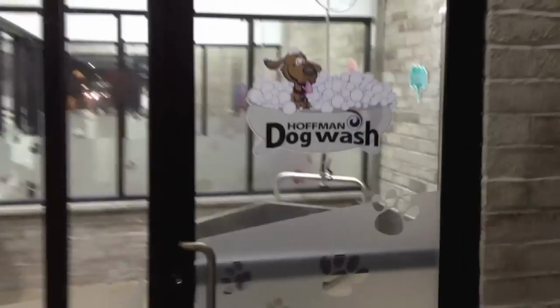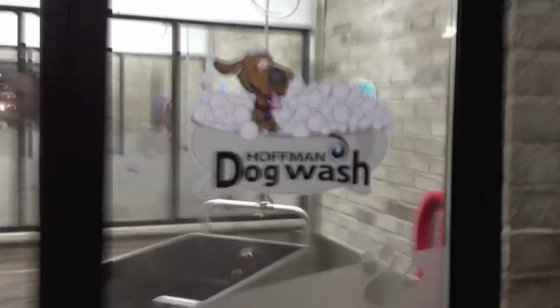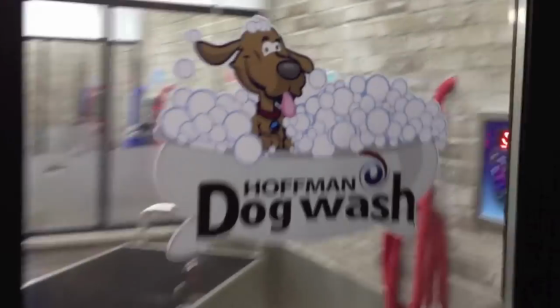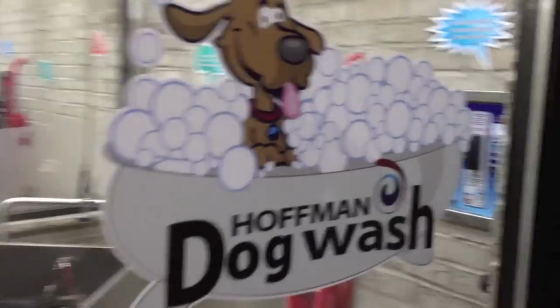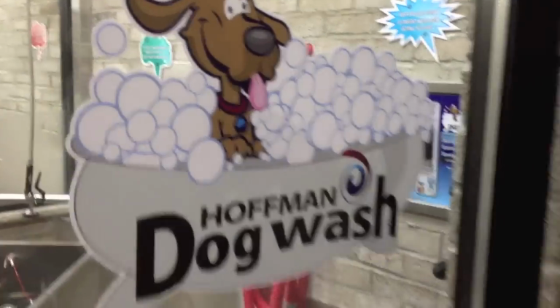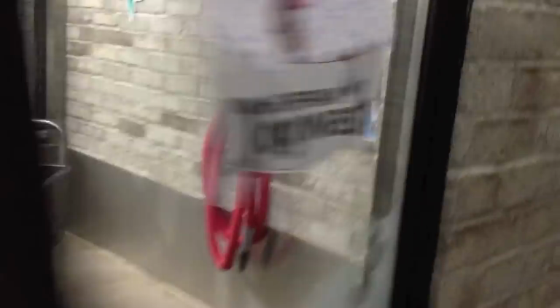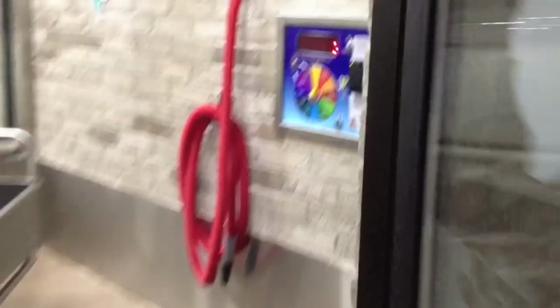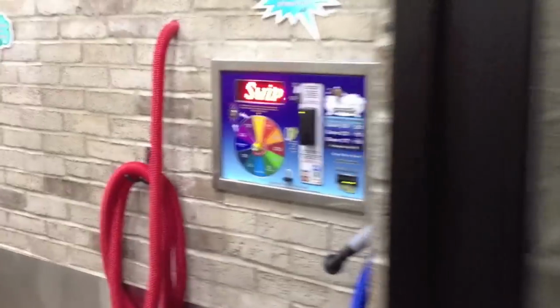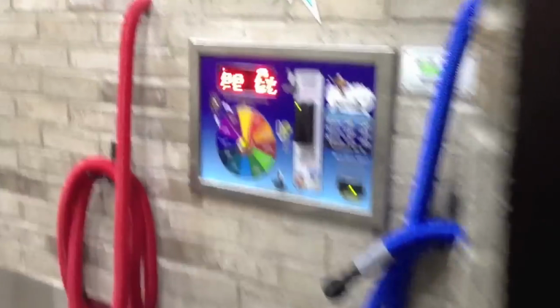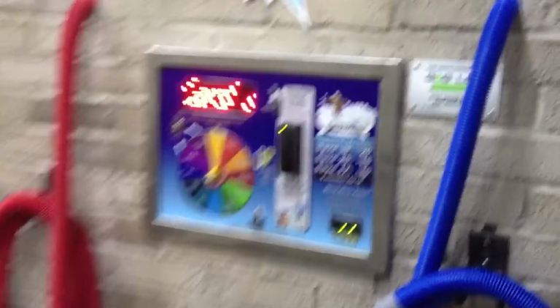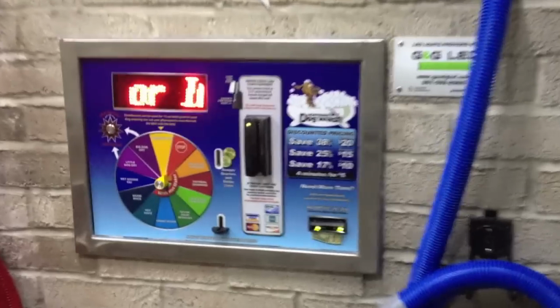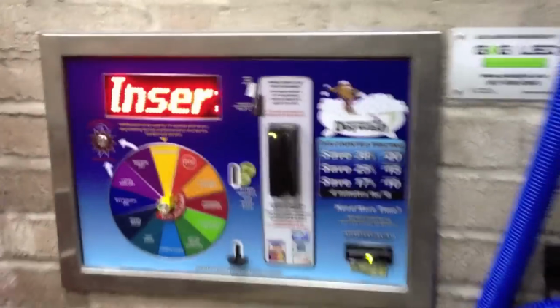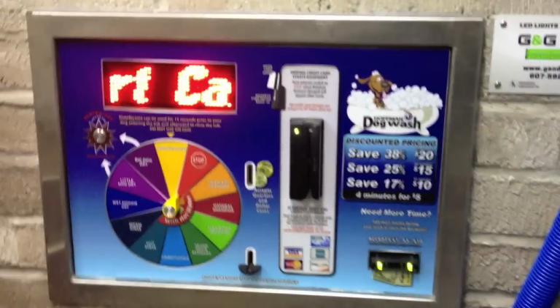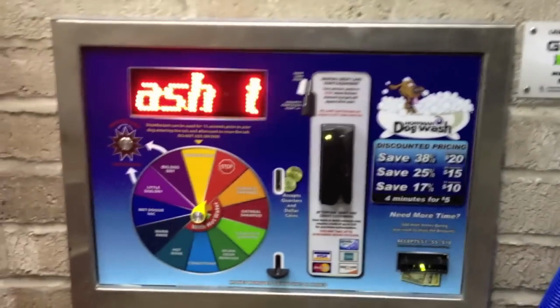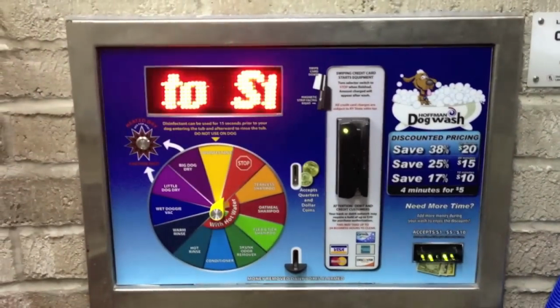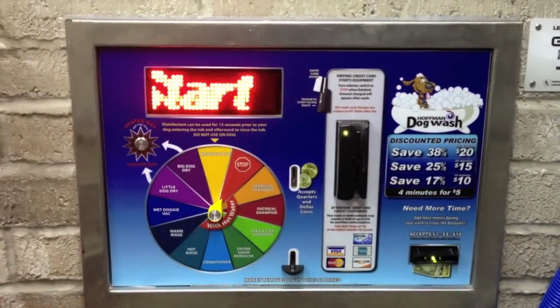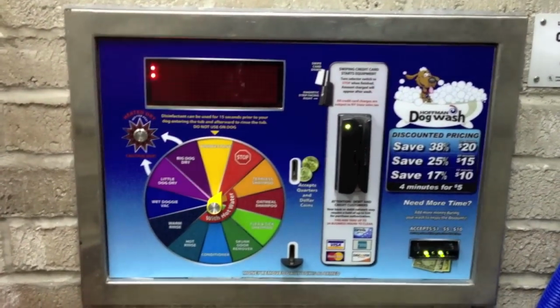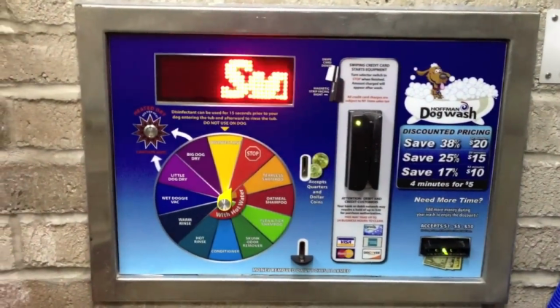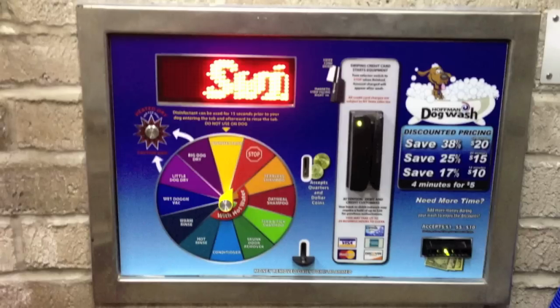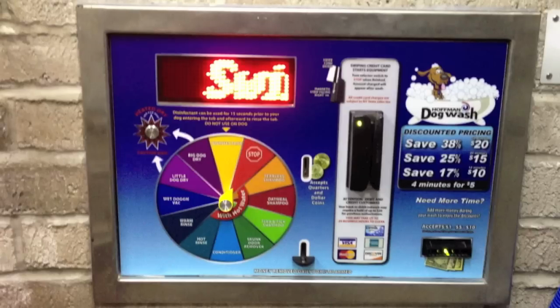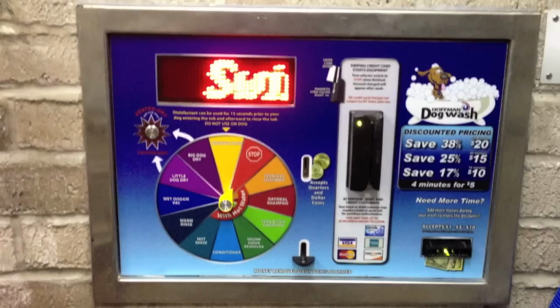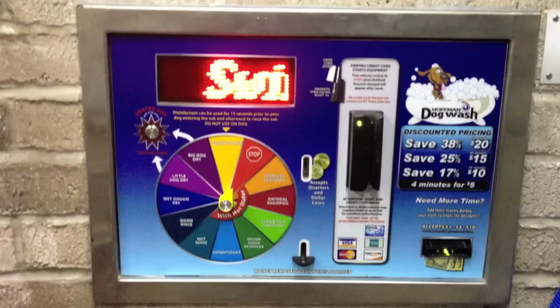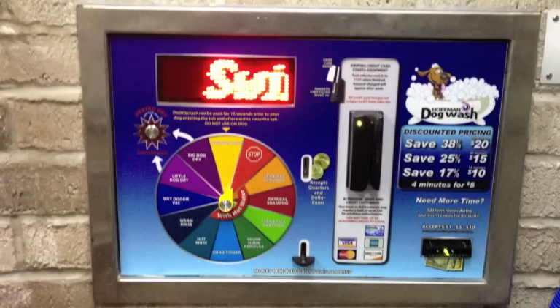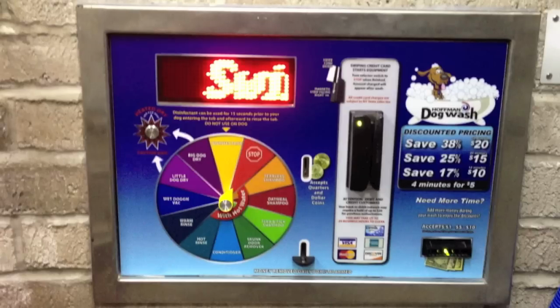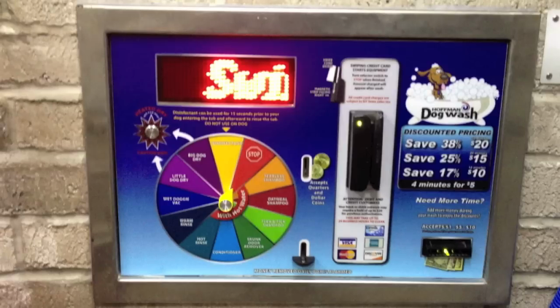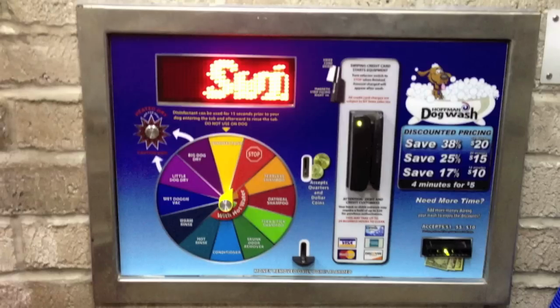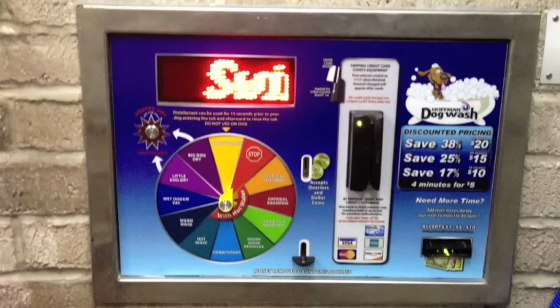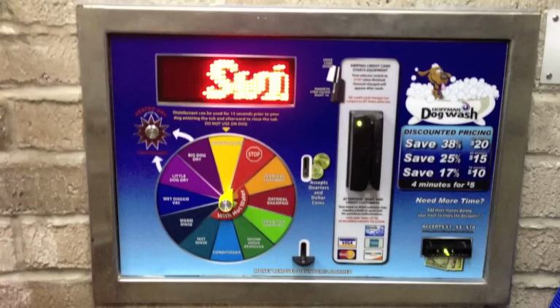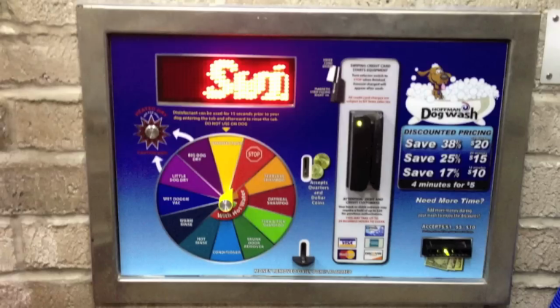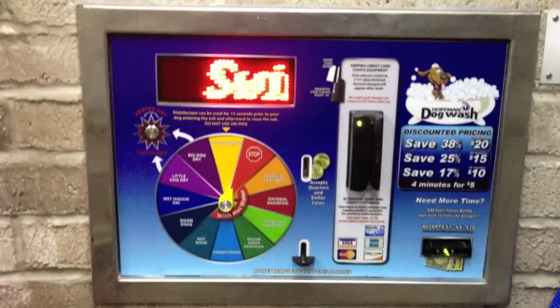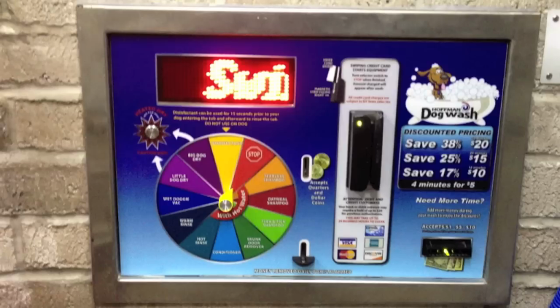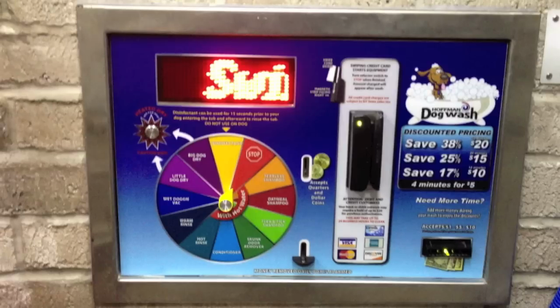We have 12 functions to choose from: tearless shampoo, oatmeal shampoo, flea and tick shampoo, skunk odor remover, conditioner, hot rinse, warm rinse, a wet pet vacuum, a little dog dry, and a big dog dry selection.